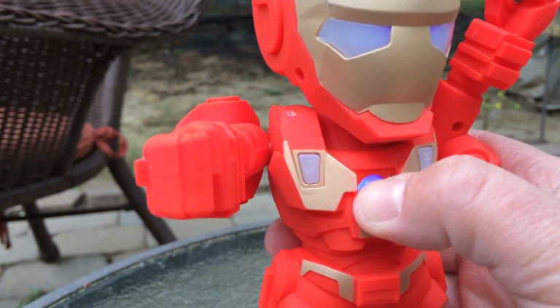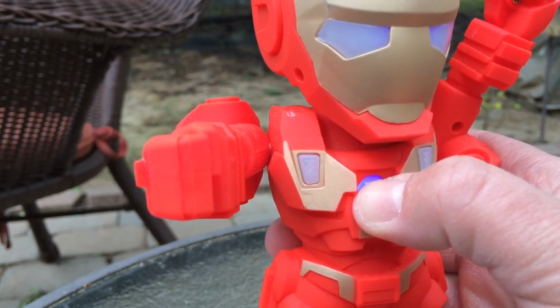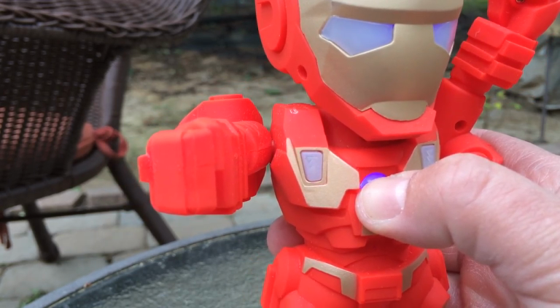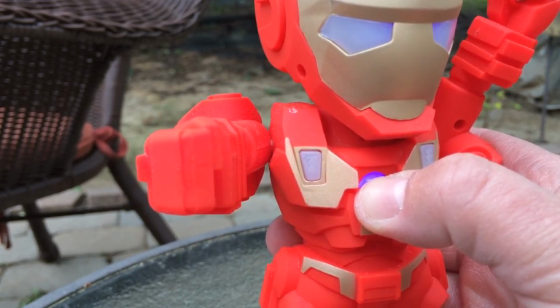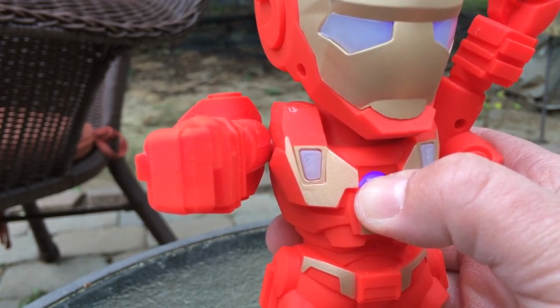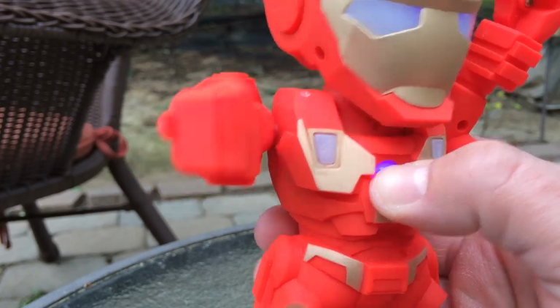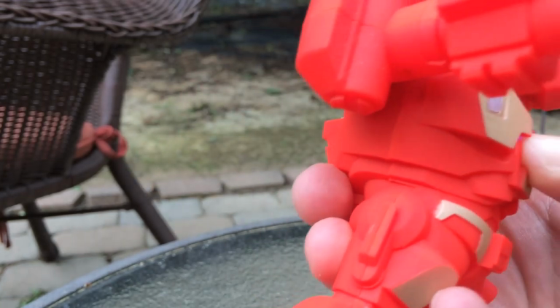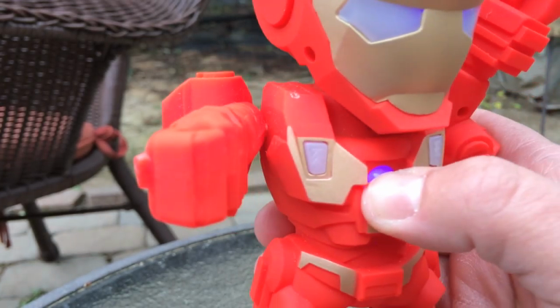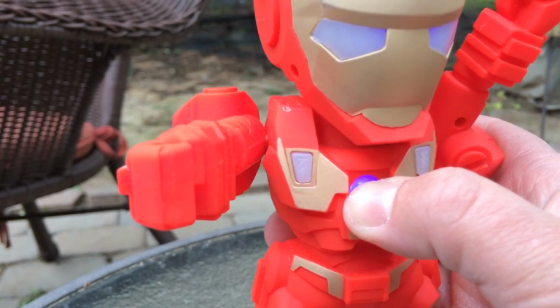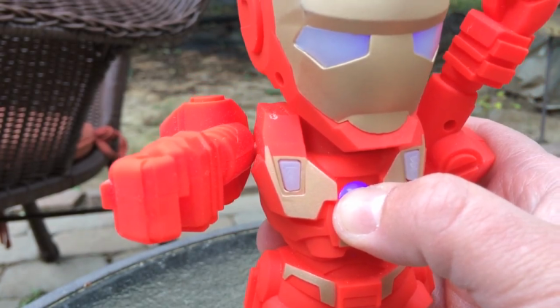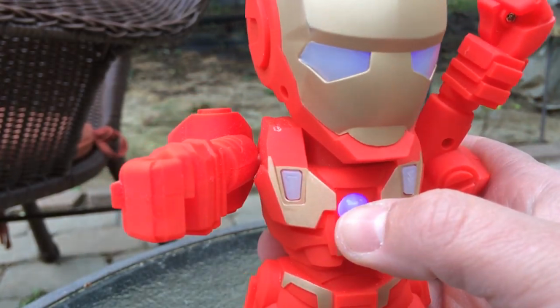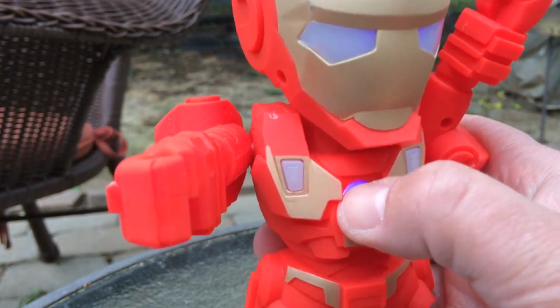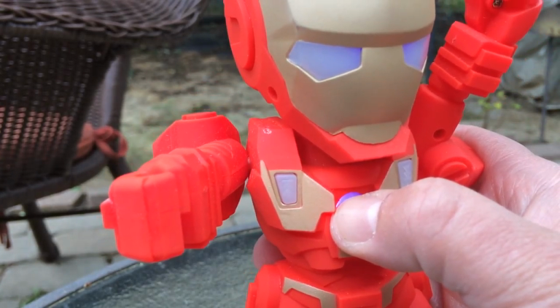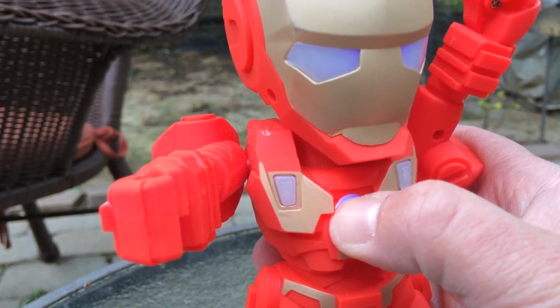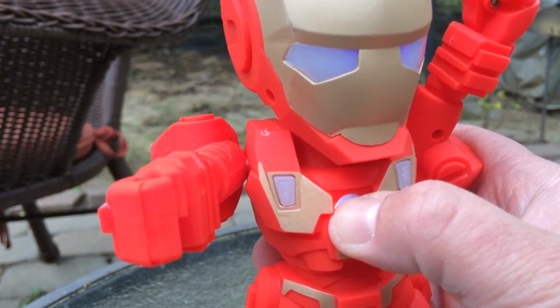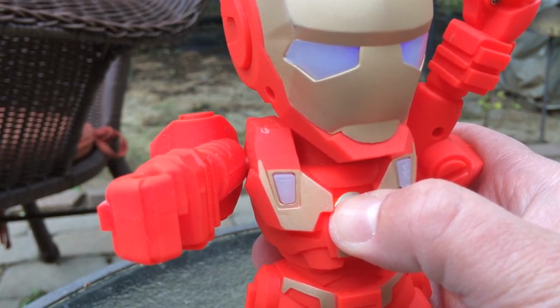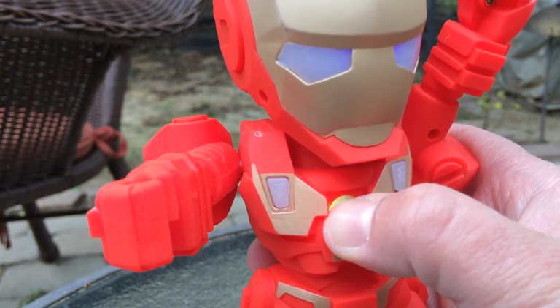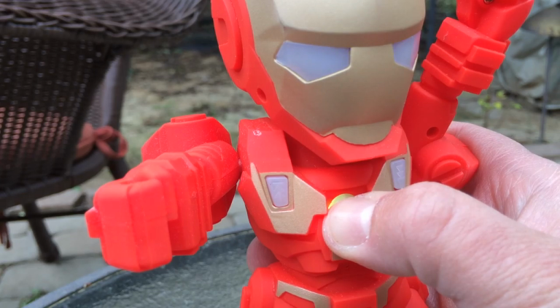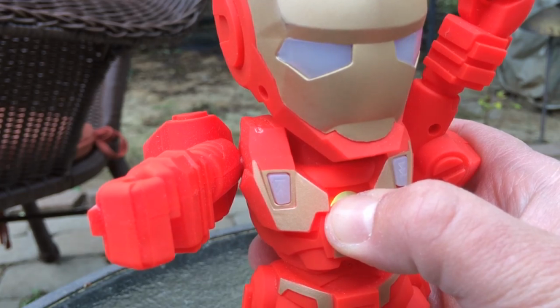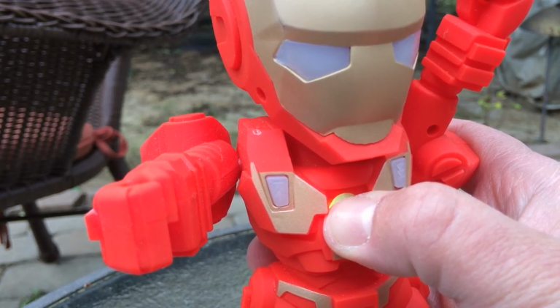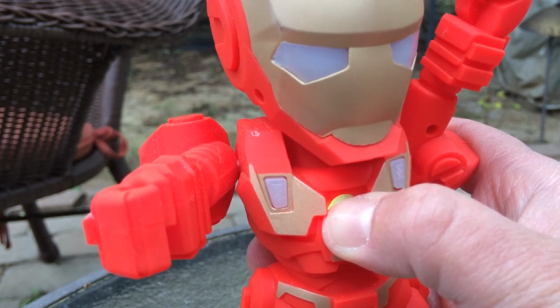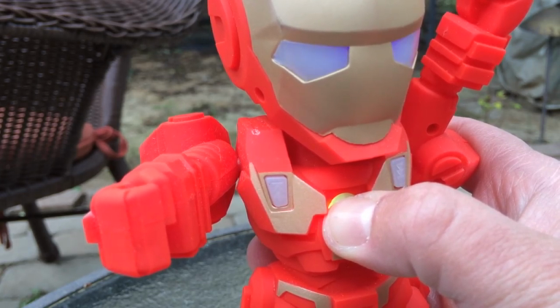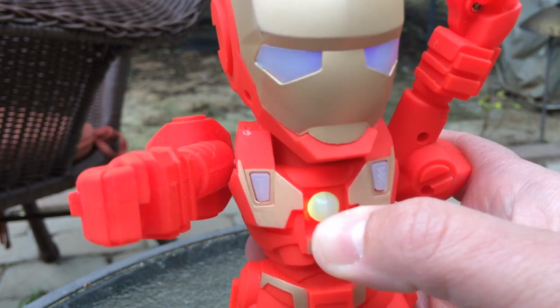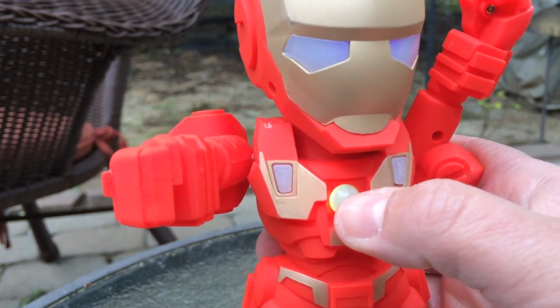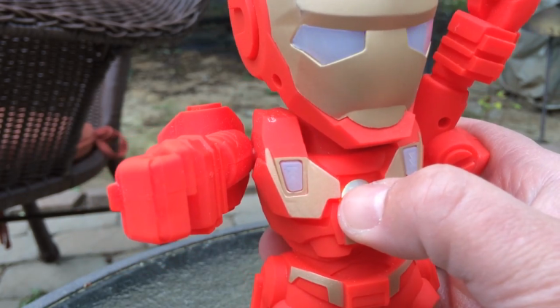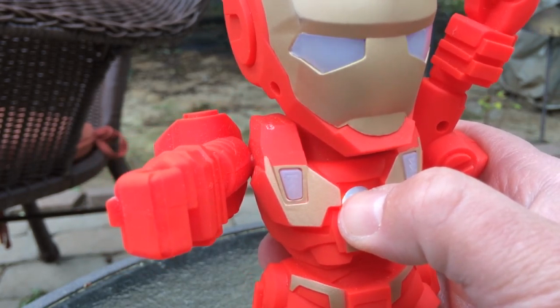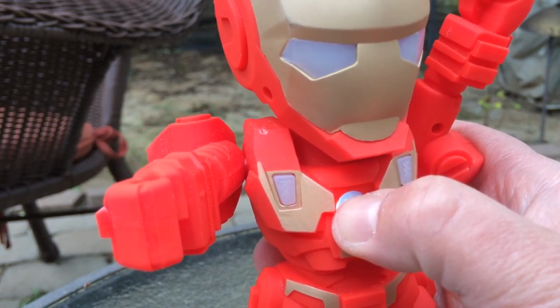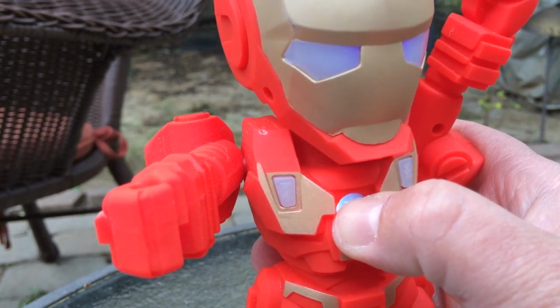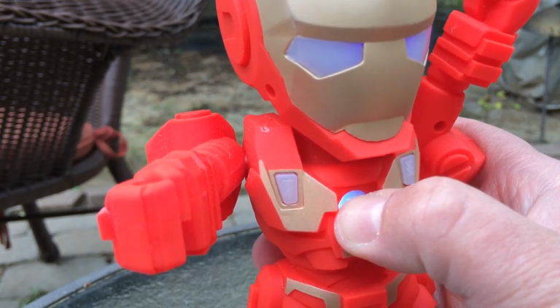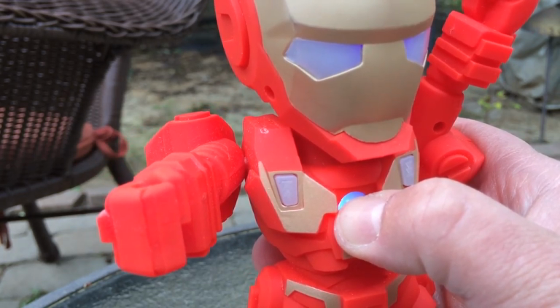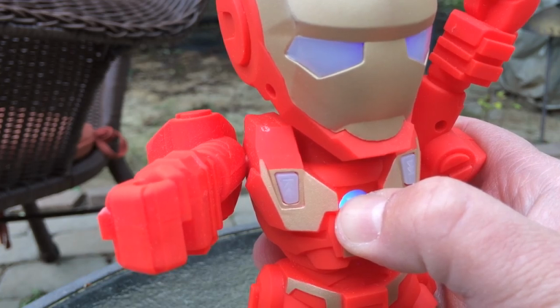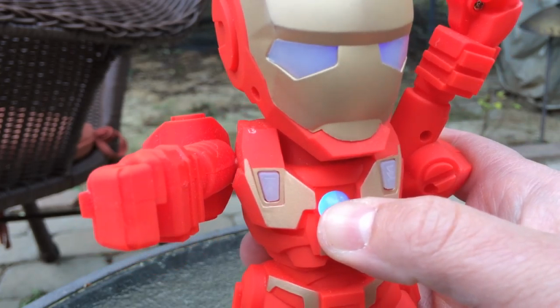AUX mode — auxiliary mode — if you want to plug in something to the back in the little port. Keep pressing: Bluetooth mode. Keep pressing: FM mode.